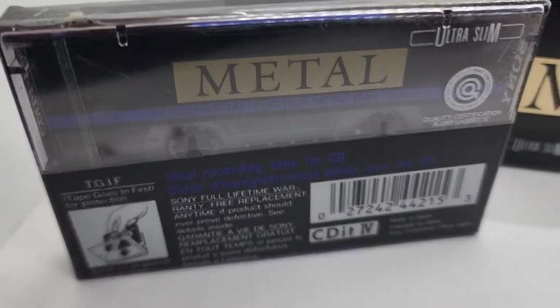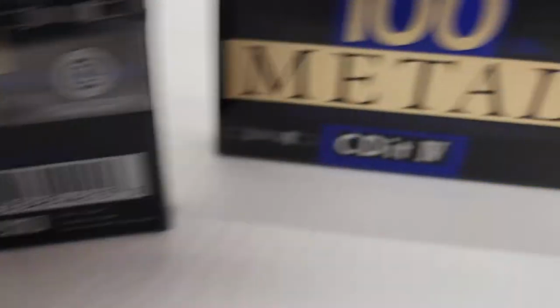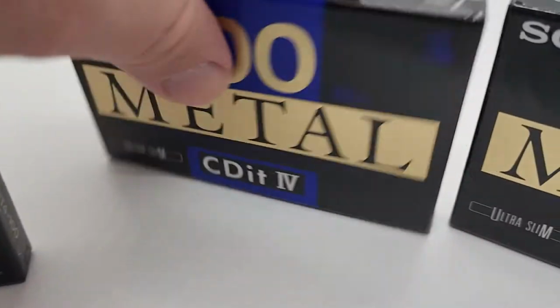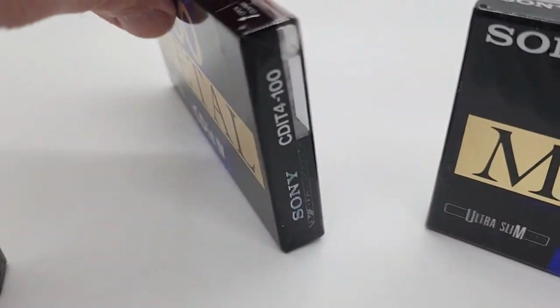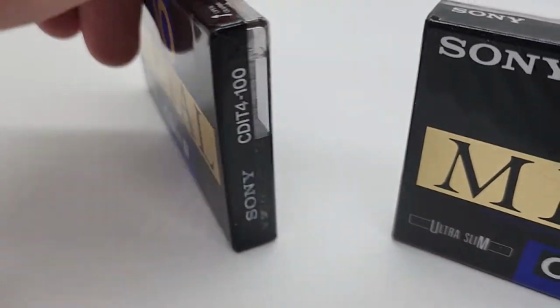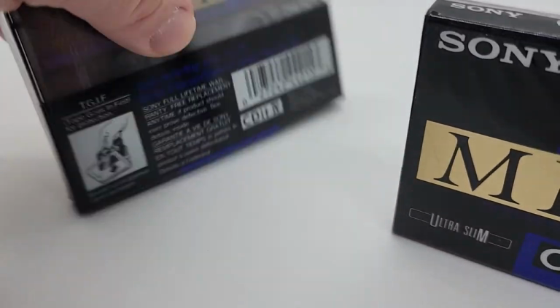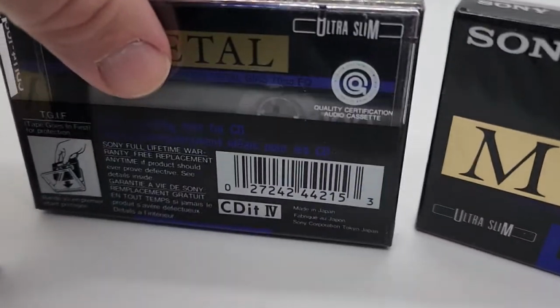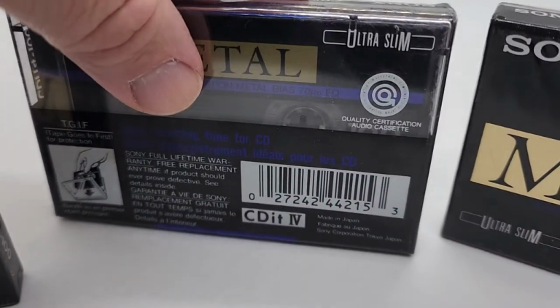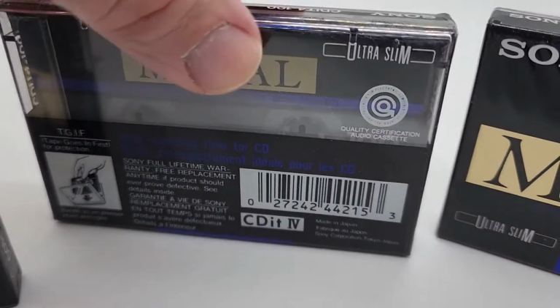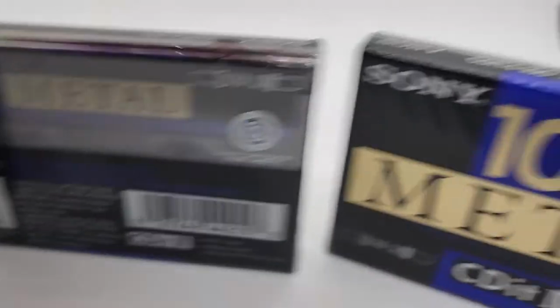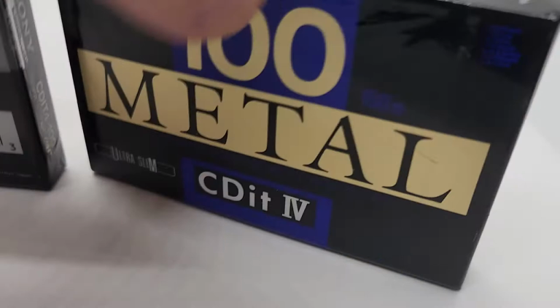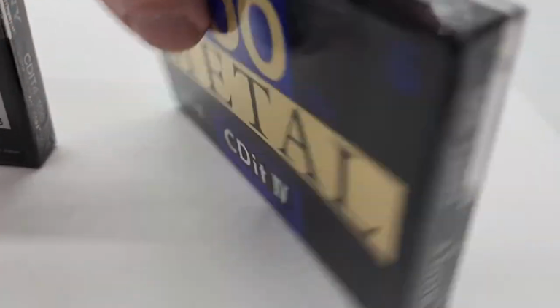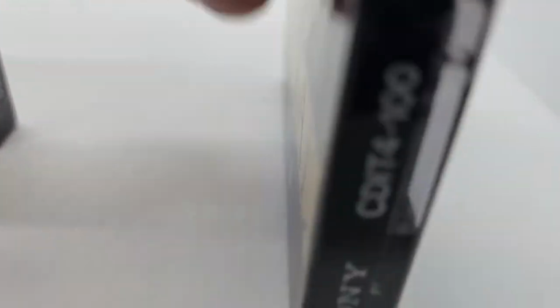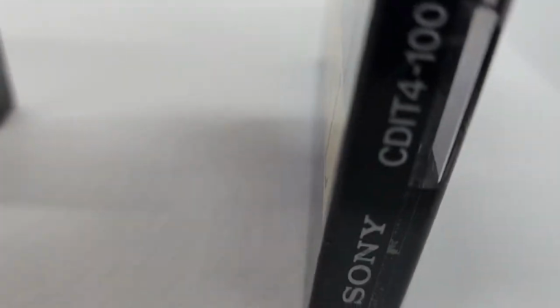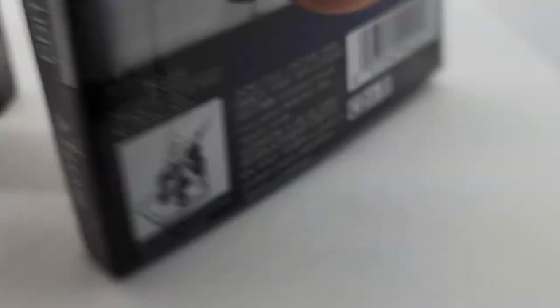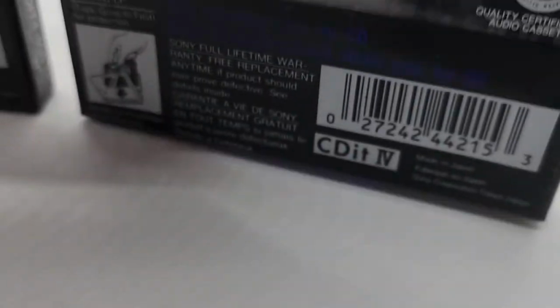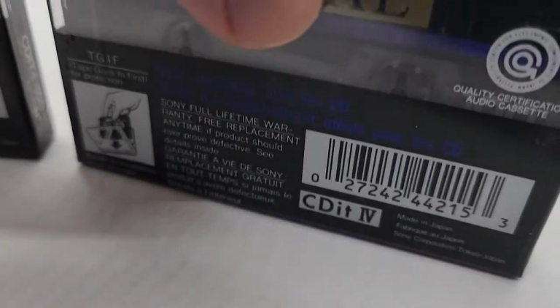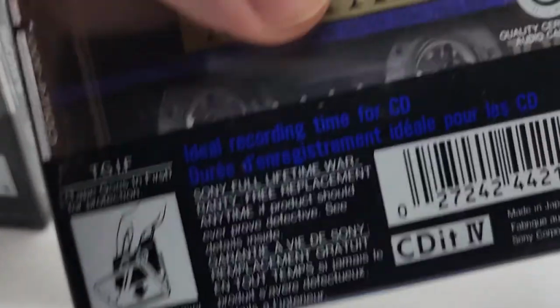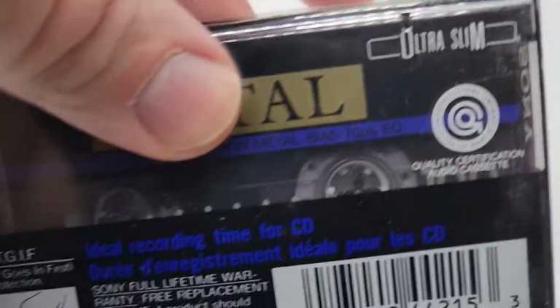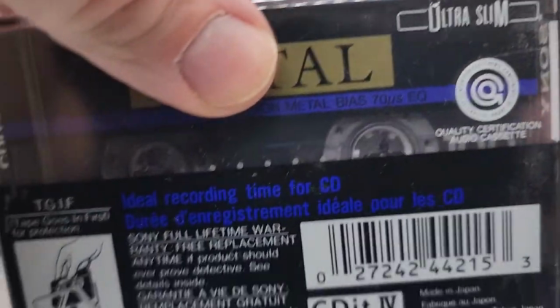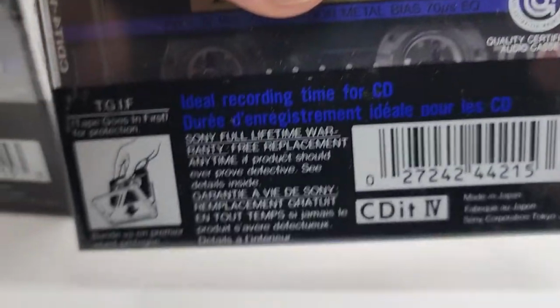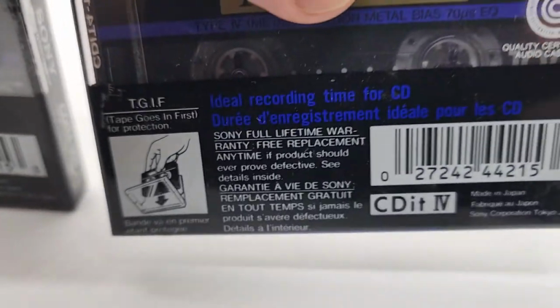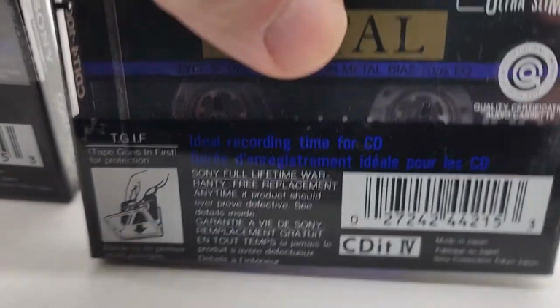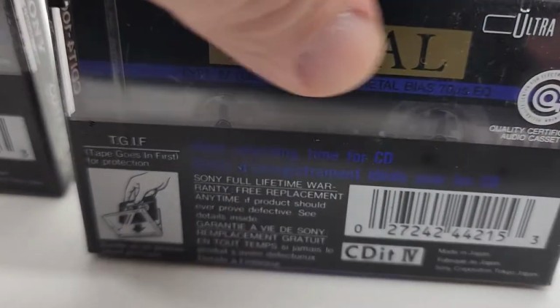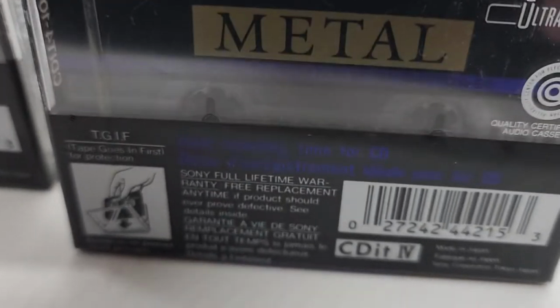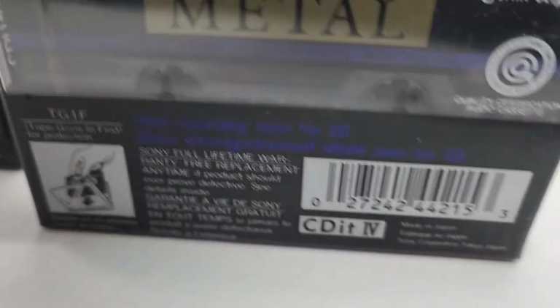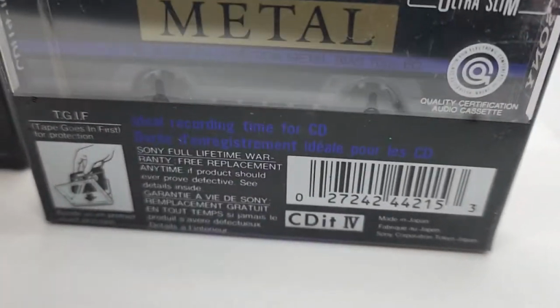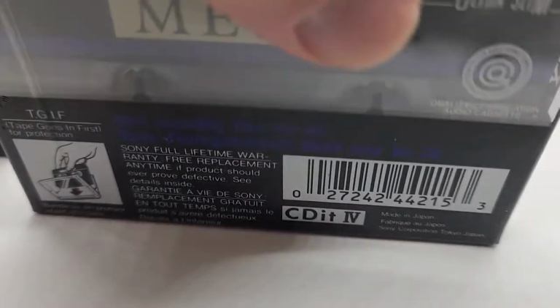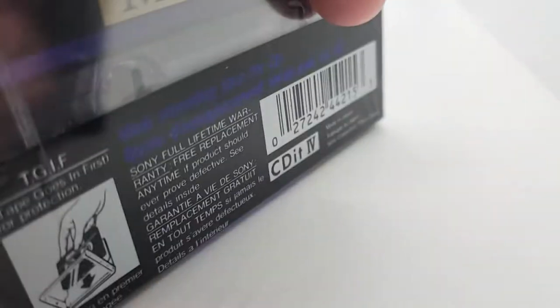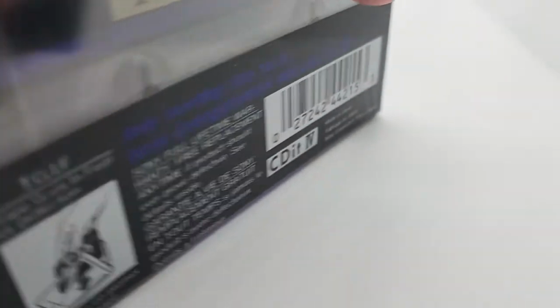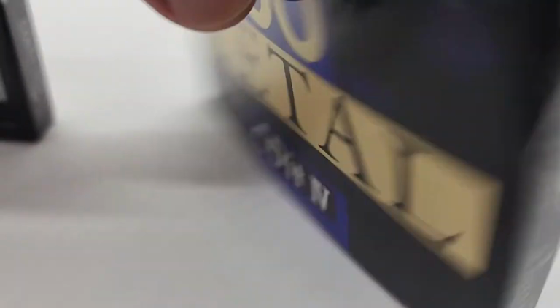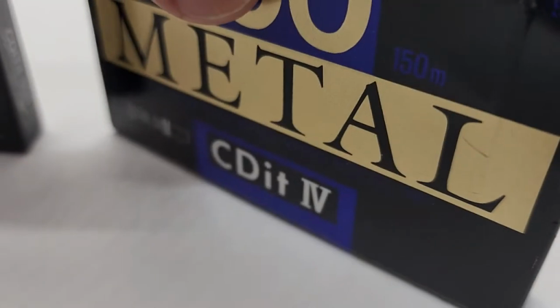Here's the backs. Factory sealed, in very nice condition.